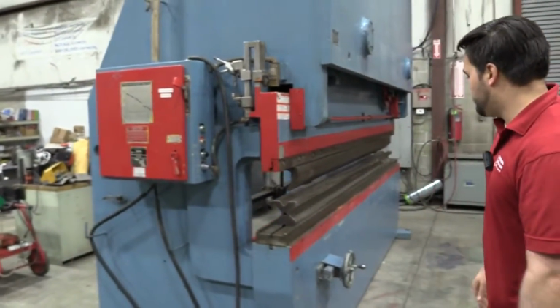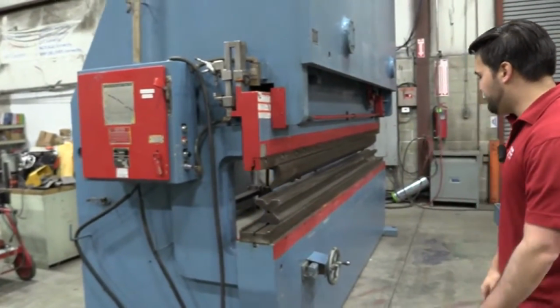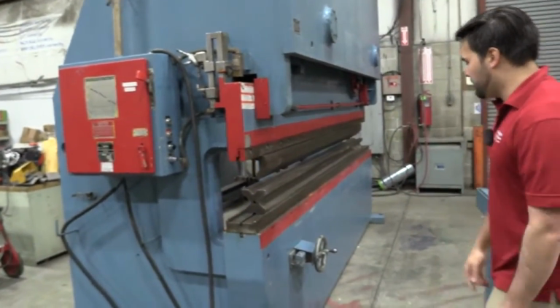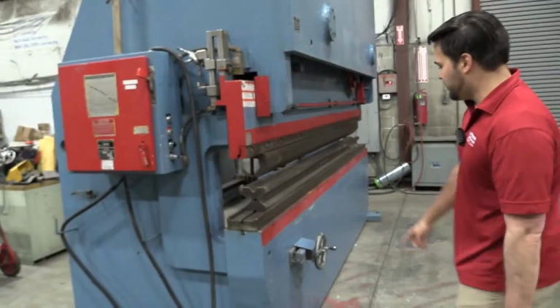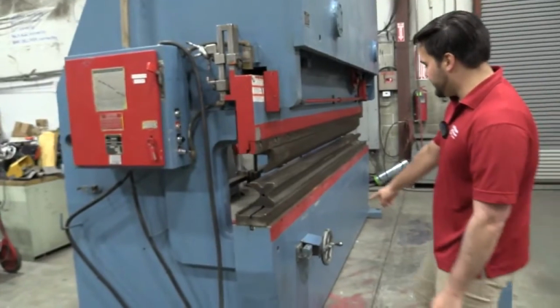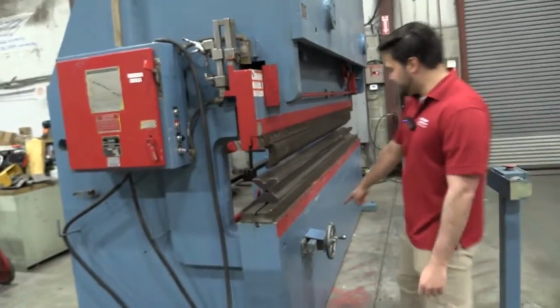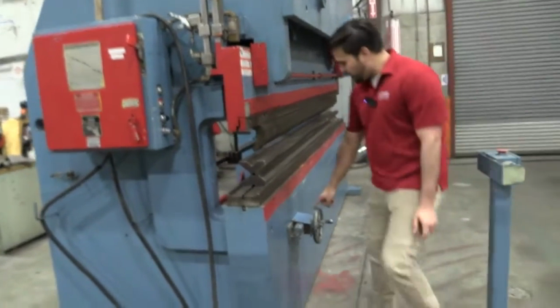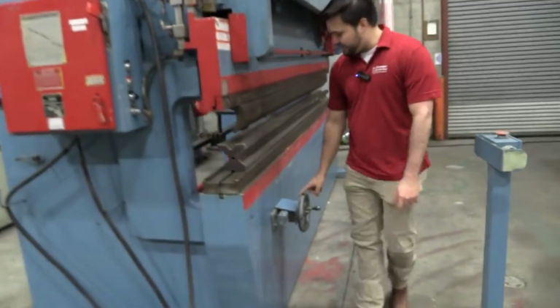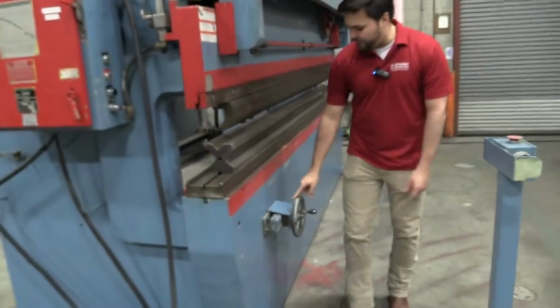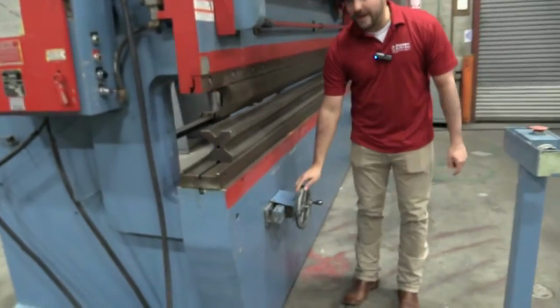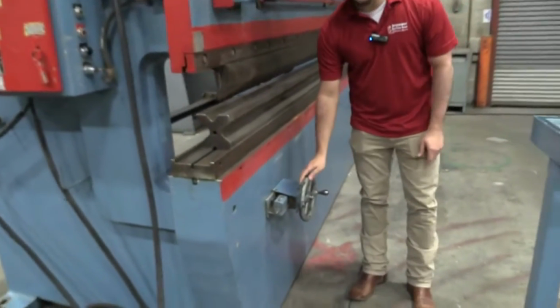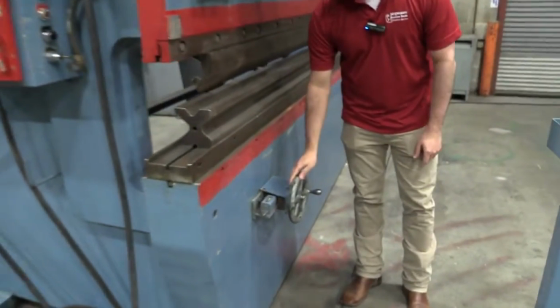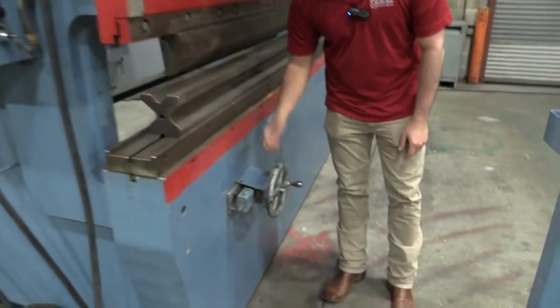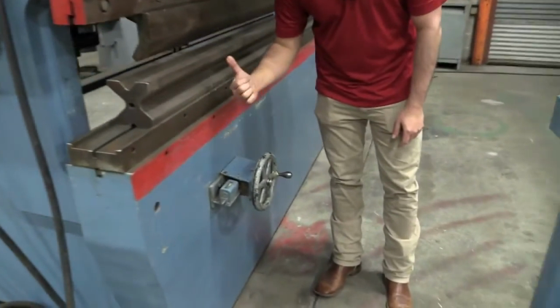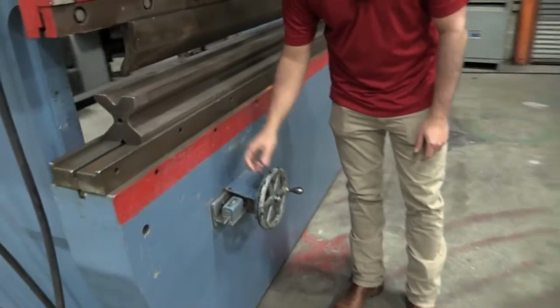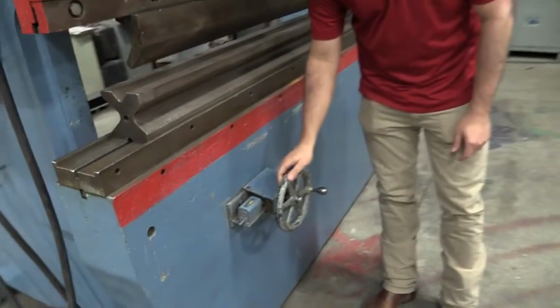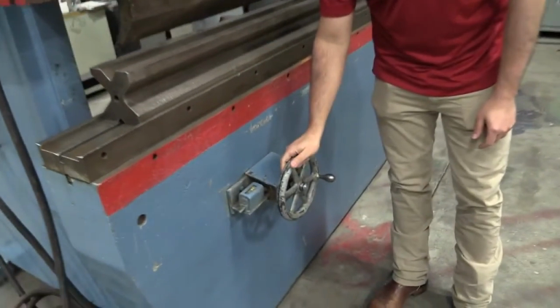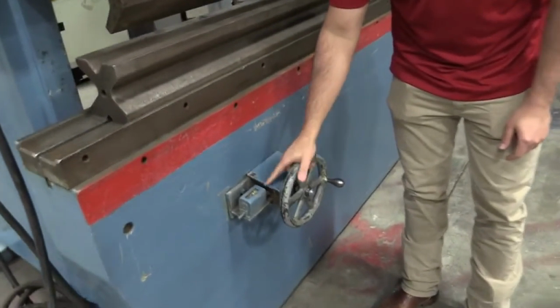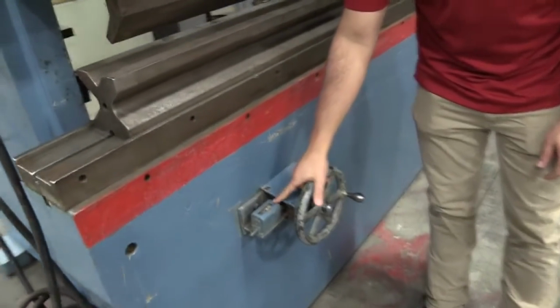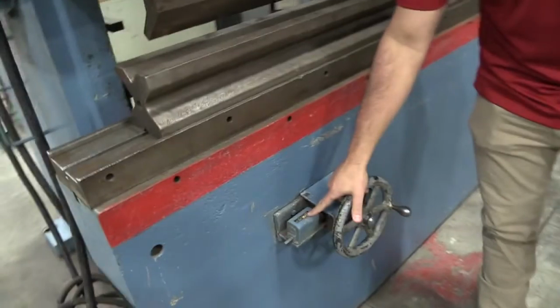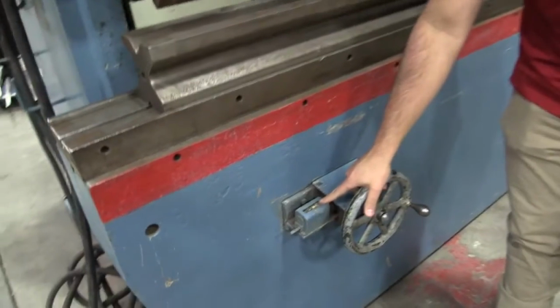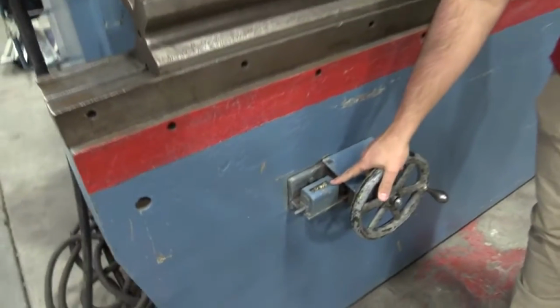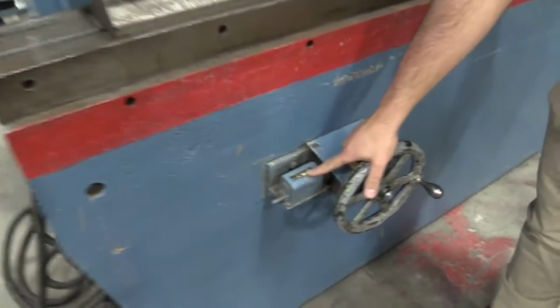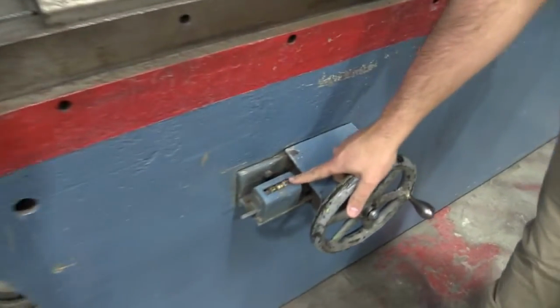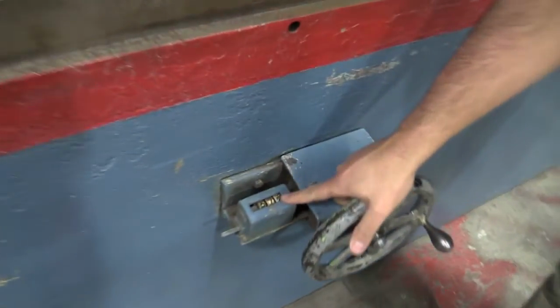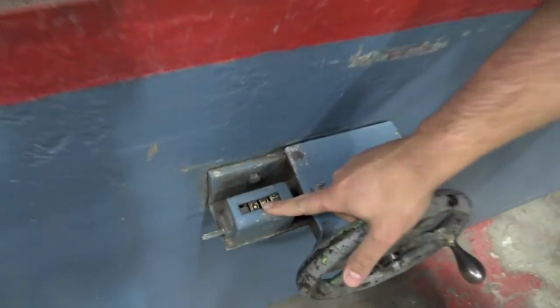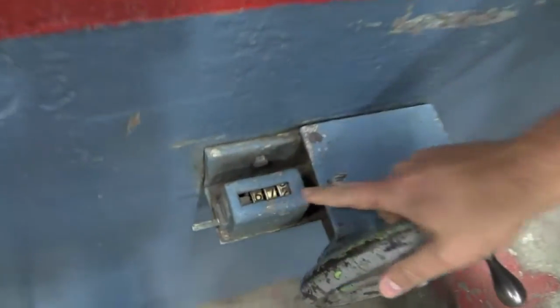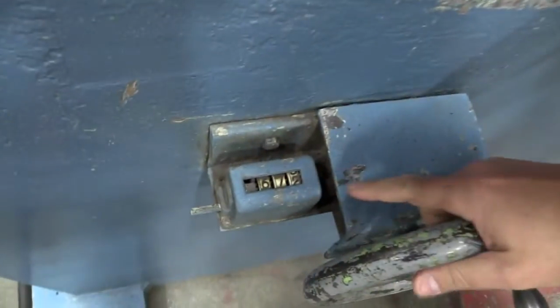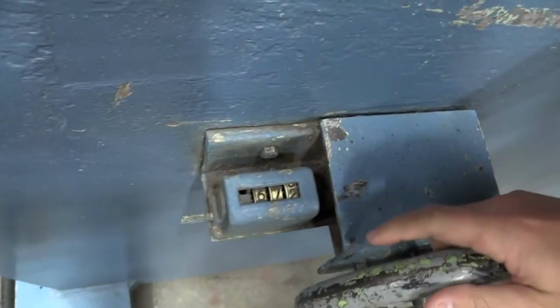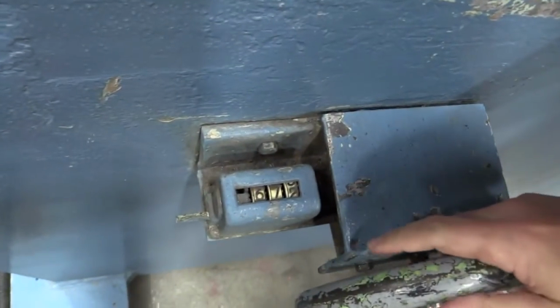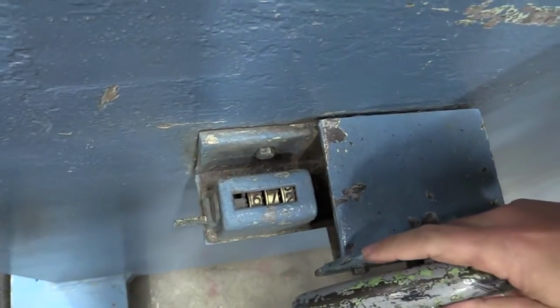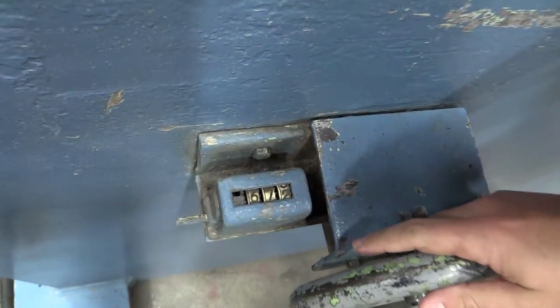If you come over here and look at this, this is your manual back gauge you have back here. This dial here will tell you your resting points so that you can actually have repeatability with this machine.